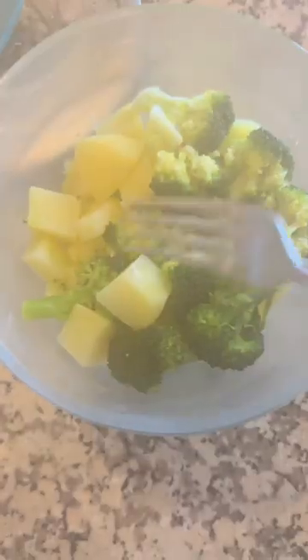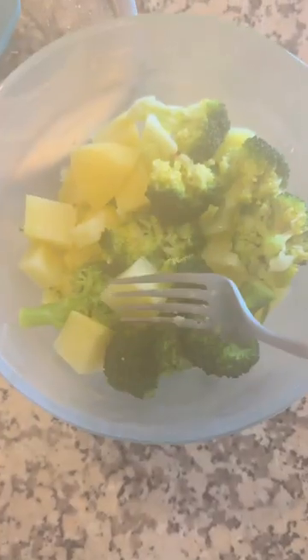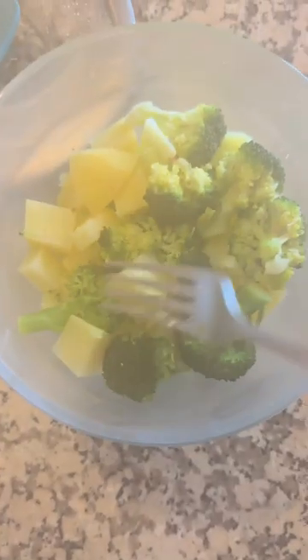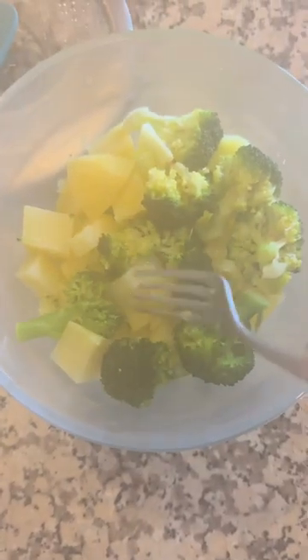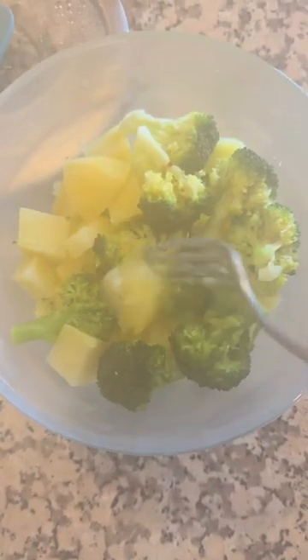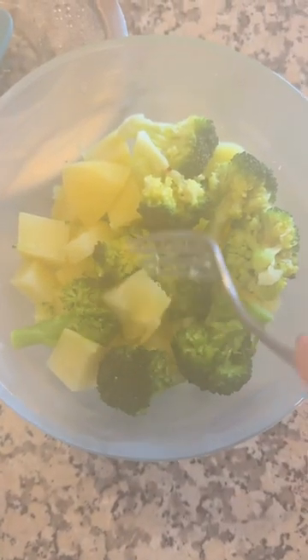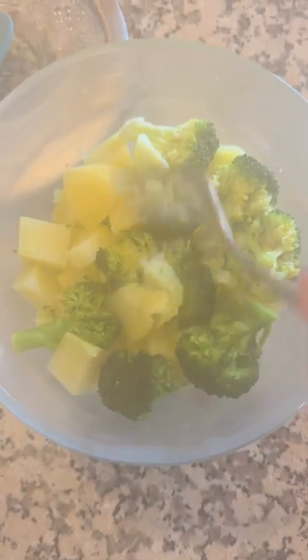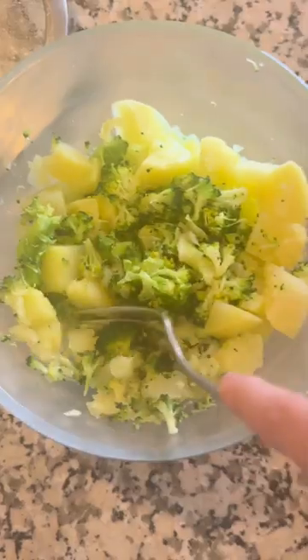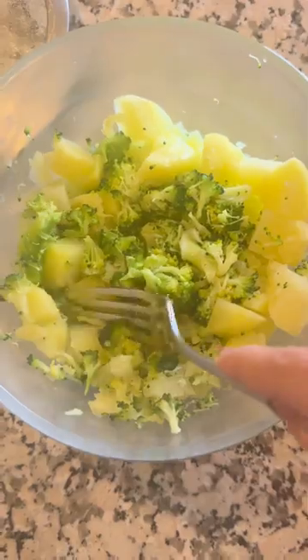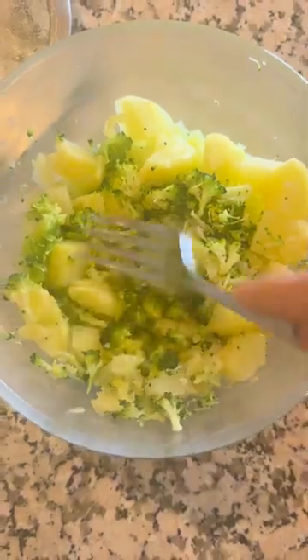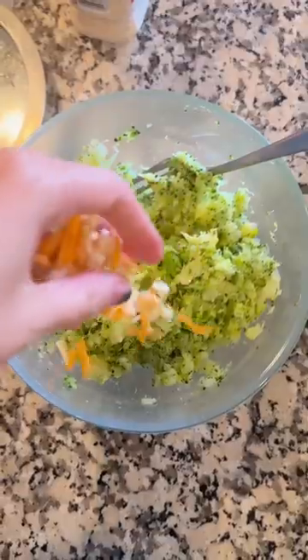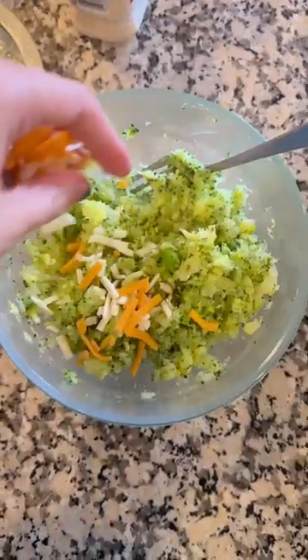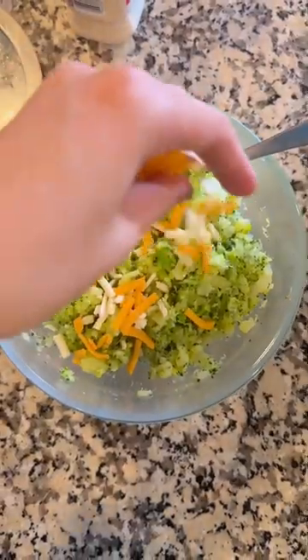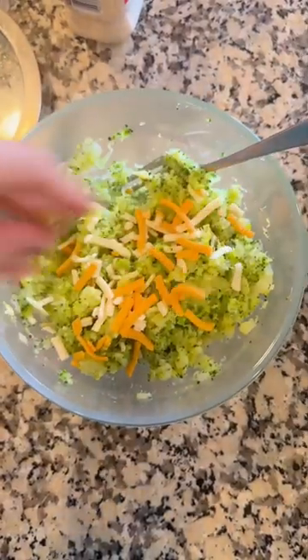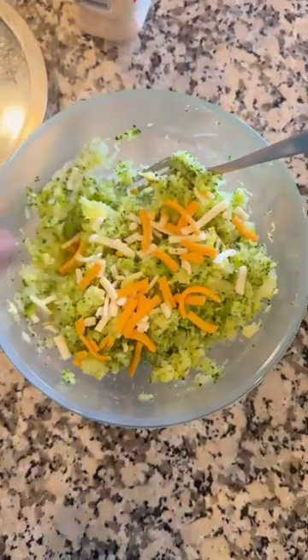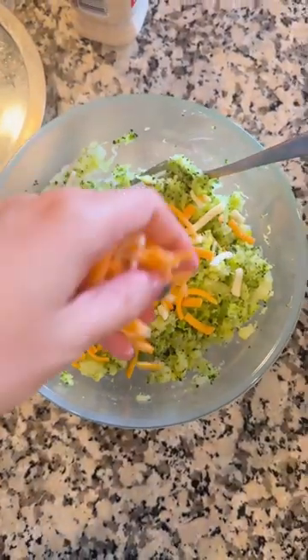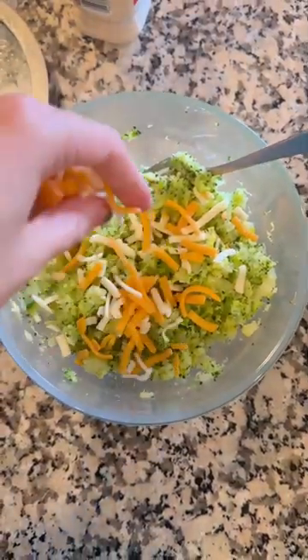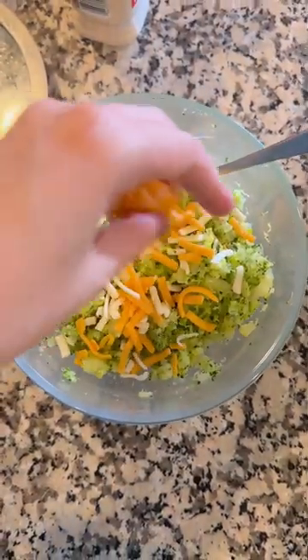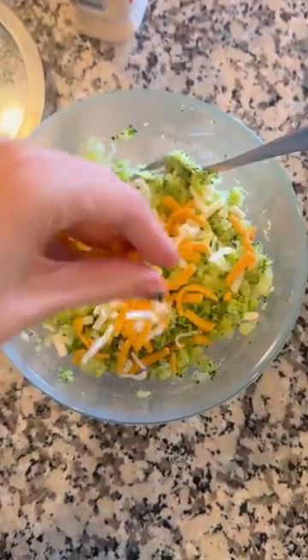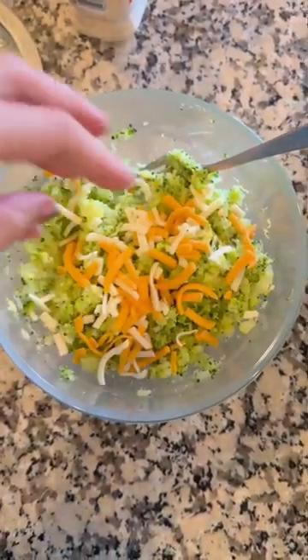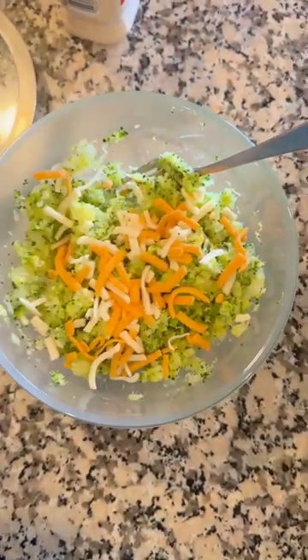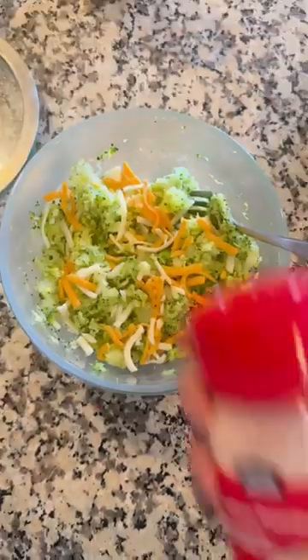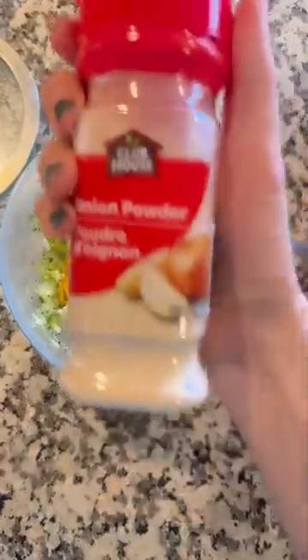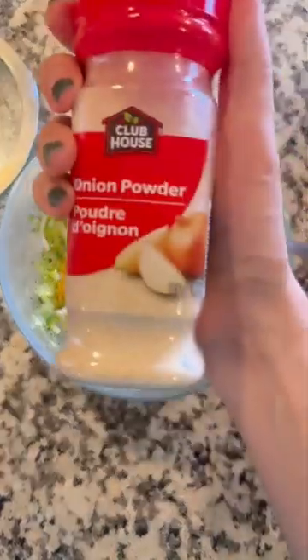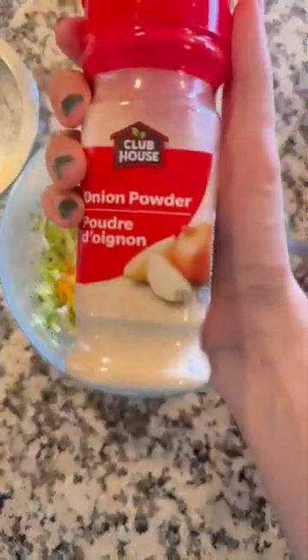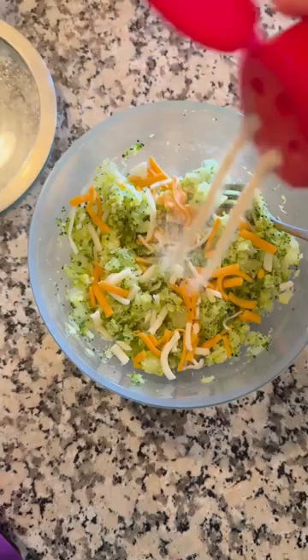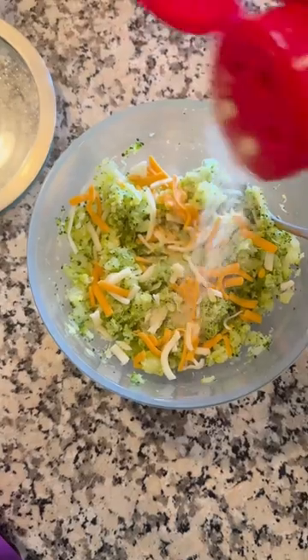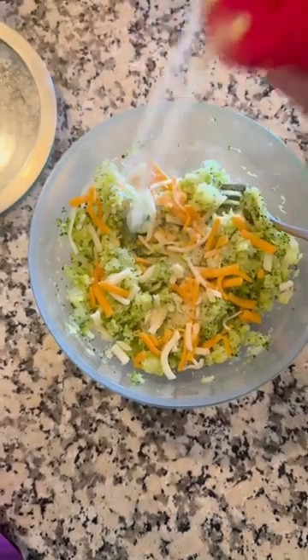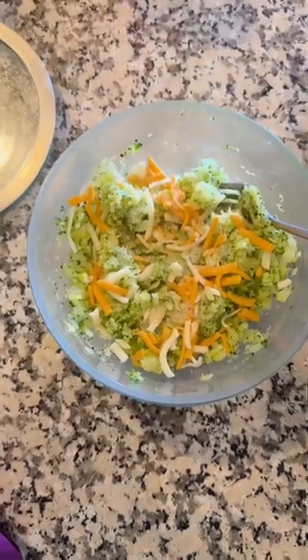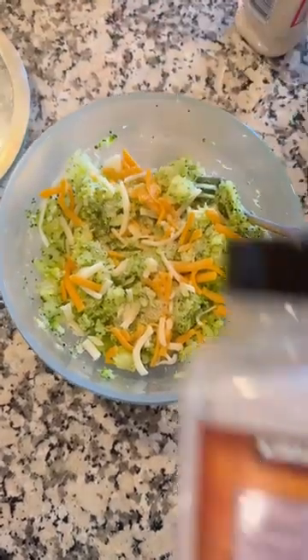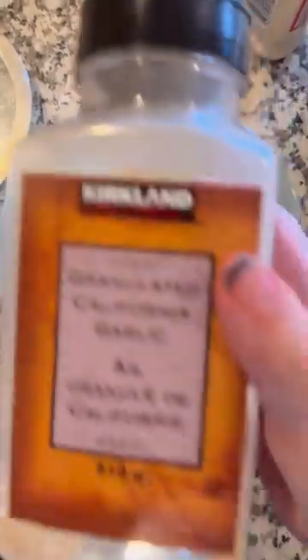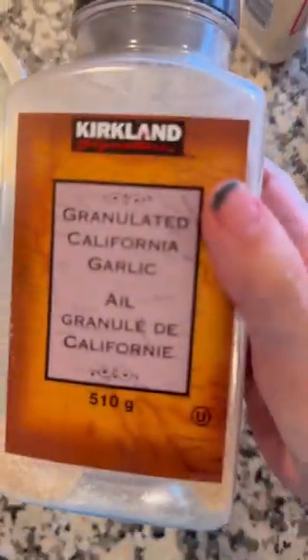Now it's looking much better and more easily mashable with a fork. Top with some cheese for extra flavor and add in additional seasonings that you know your baby likes.